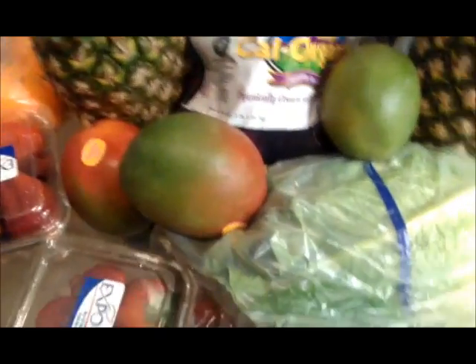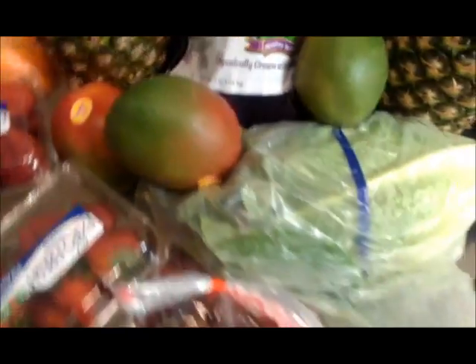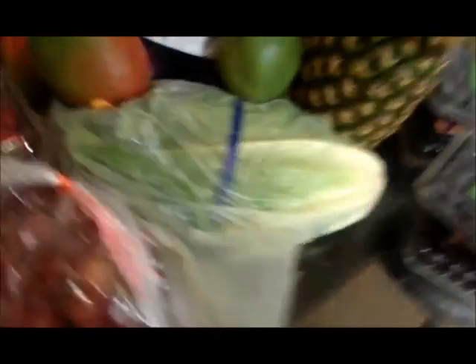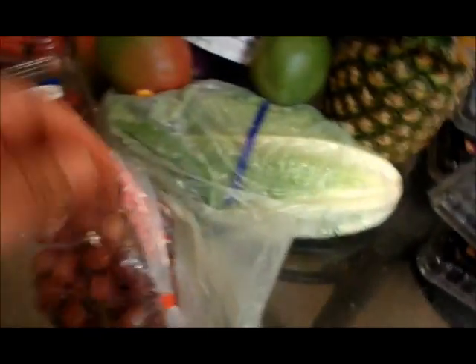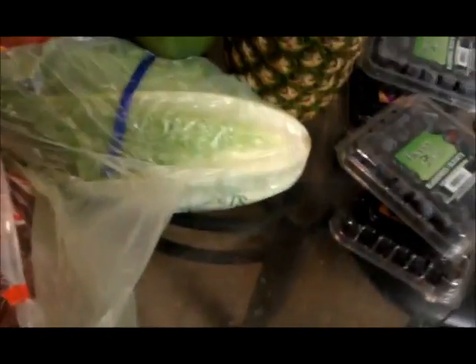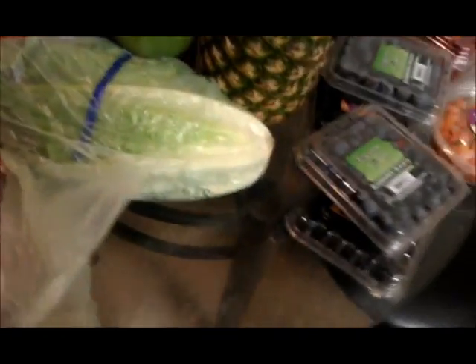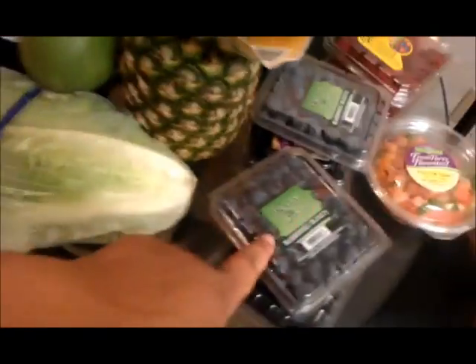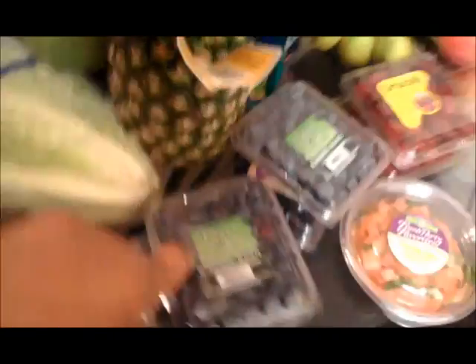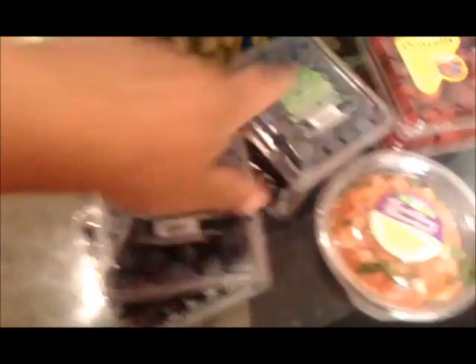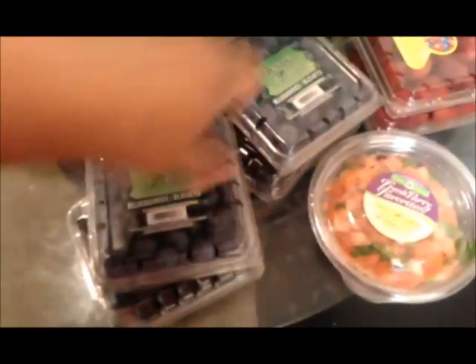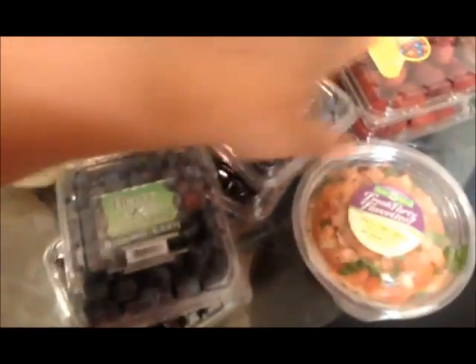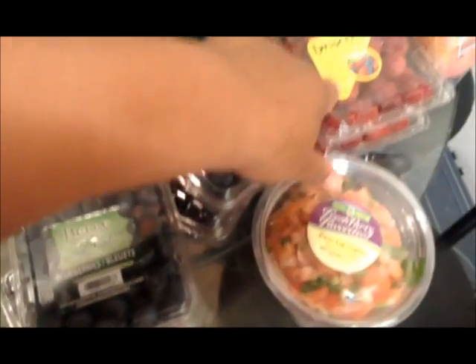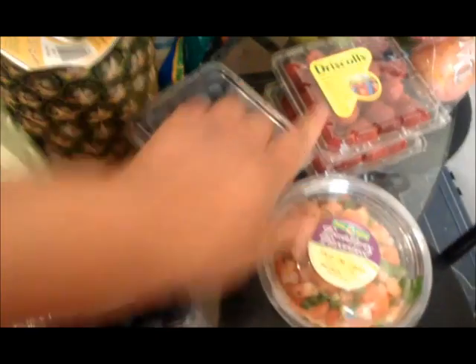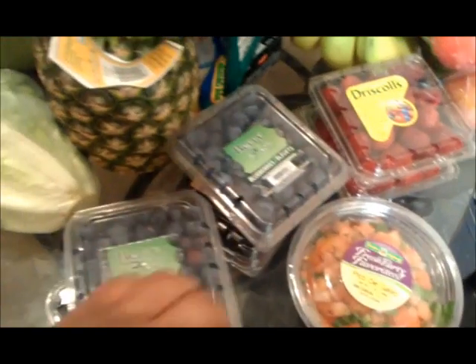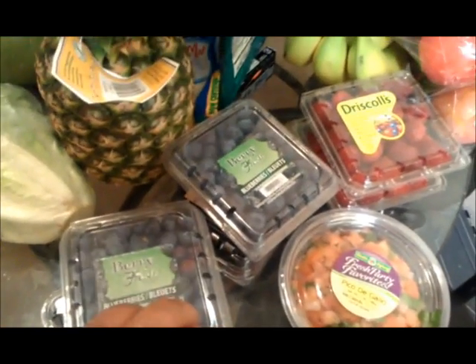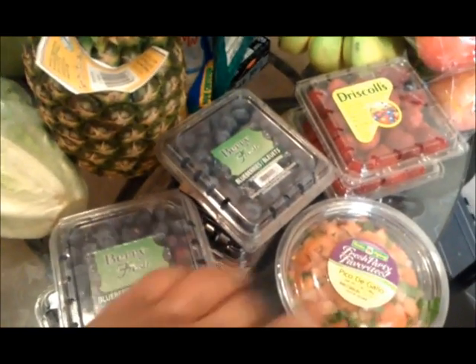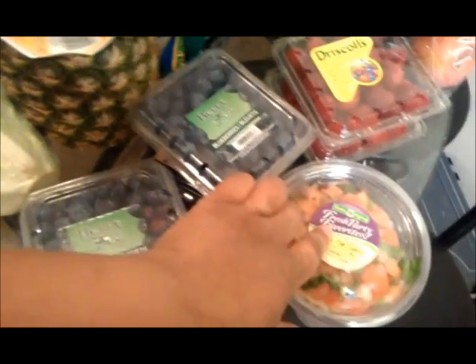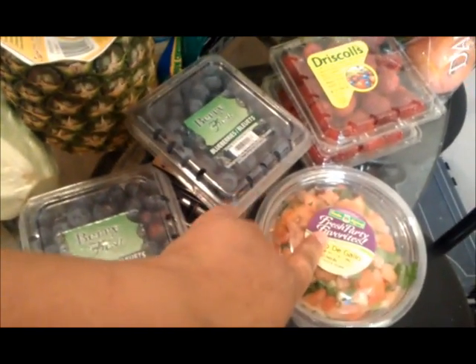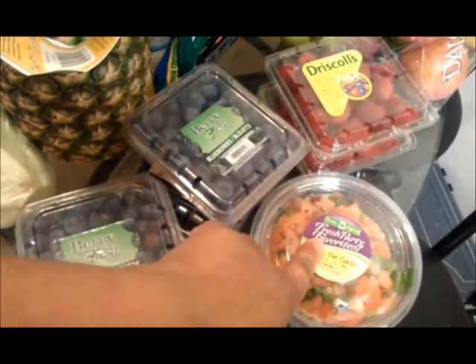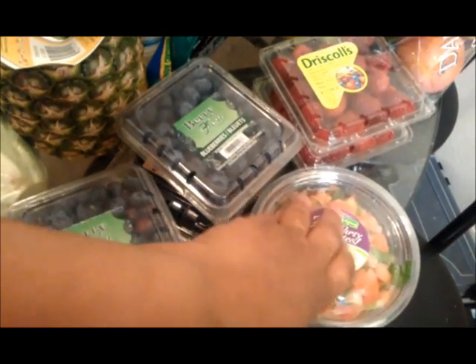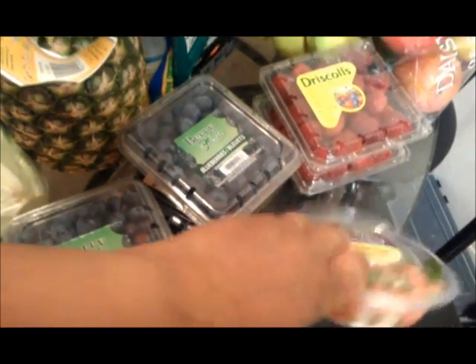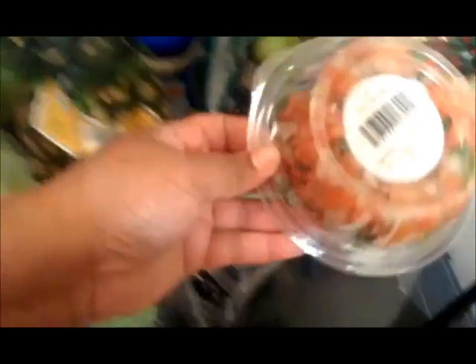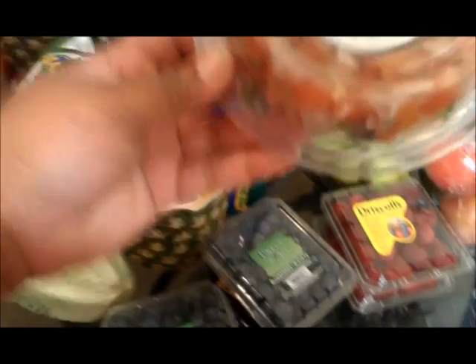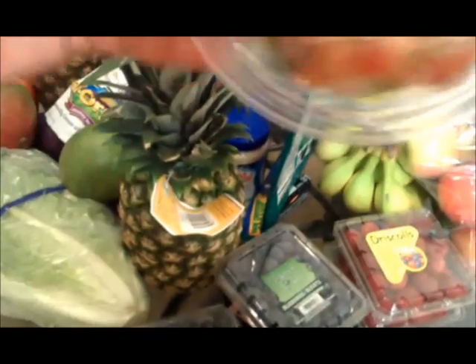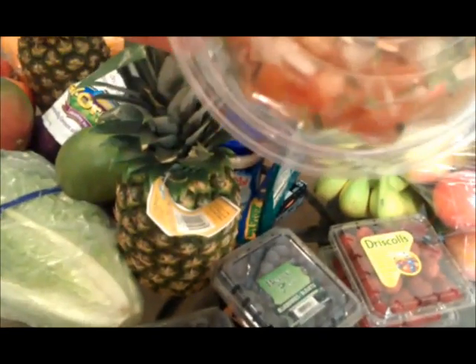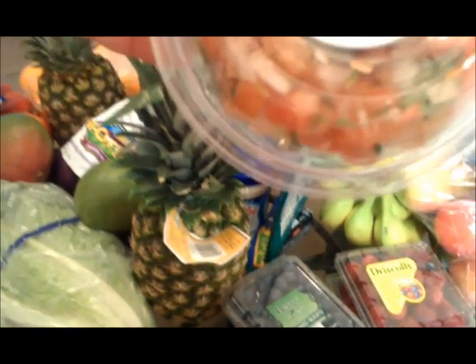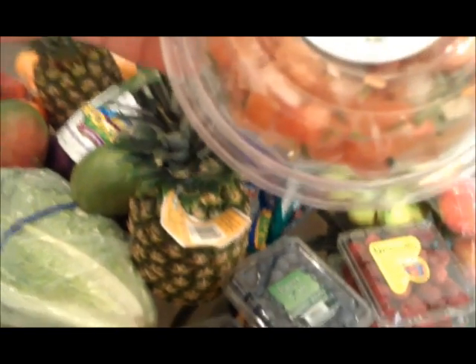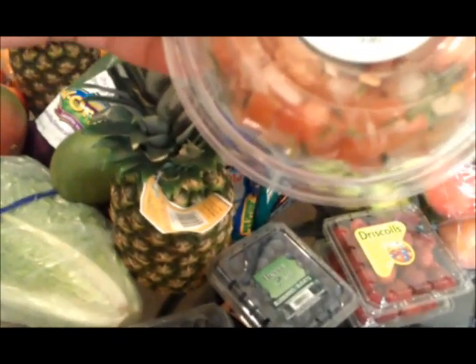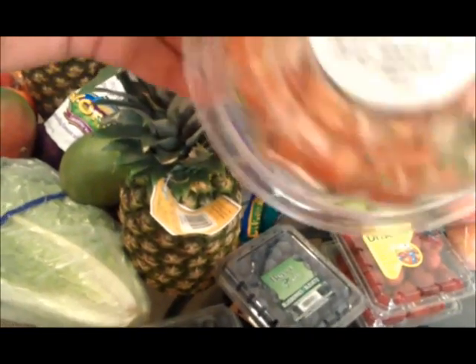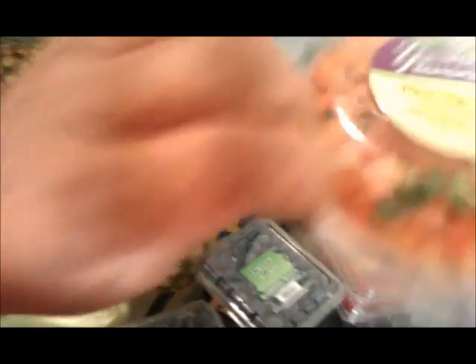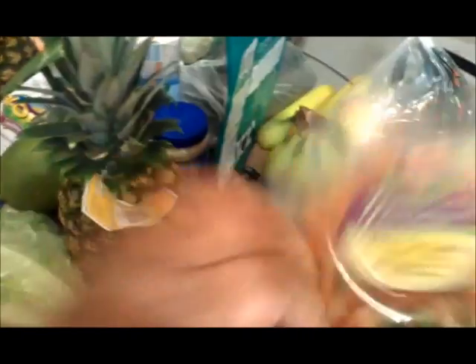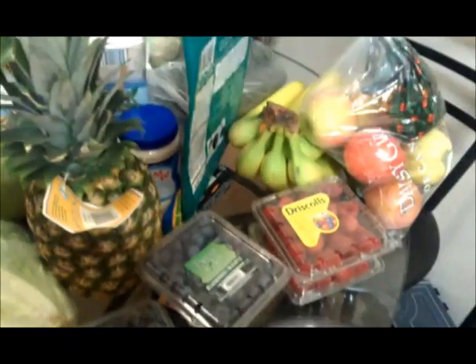Red onion, blueberries — these were buy one, get one free — and raspberries. This is pico de gallo mix, but it literally only has tomato, yellow onion, jalapeno, and cilantro. So I'm good.